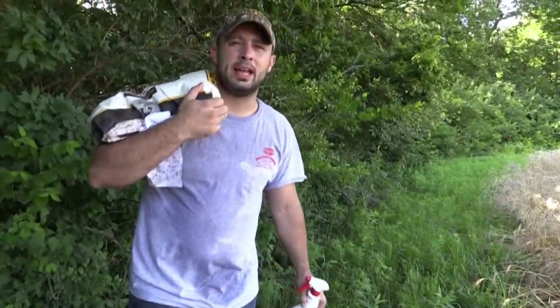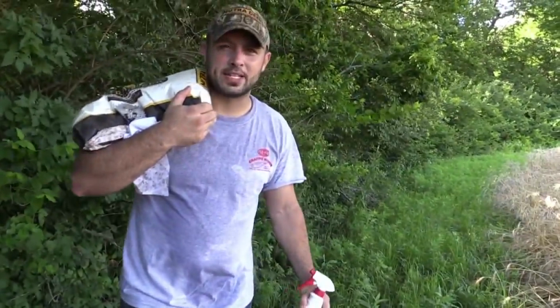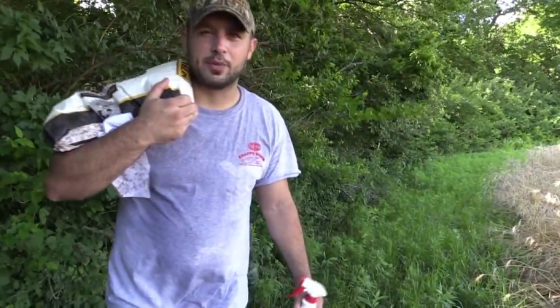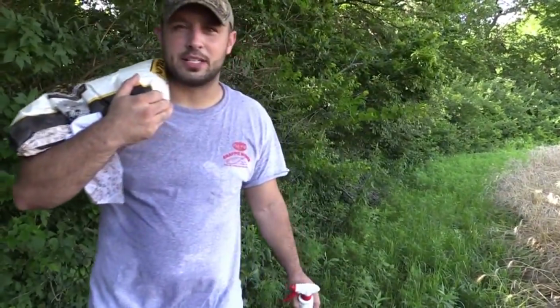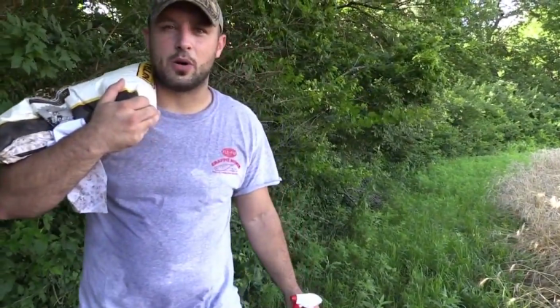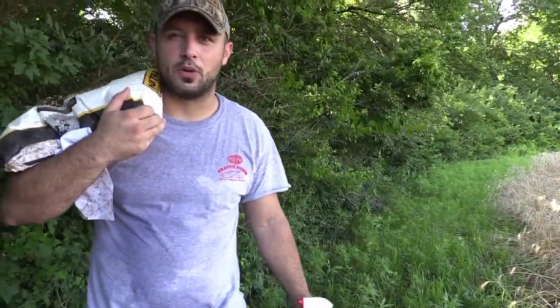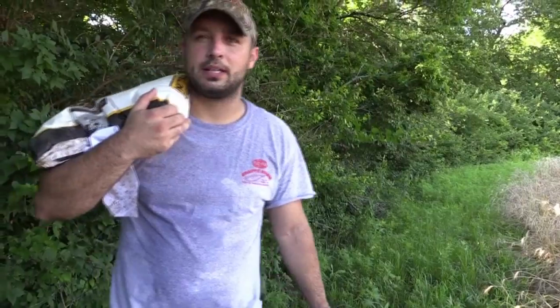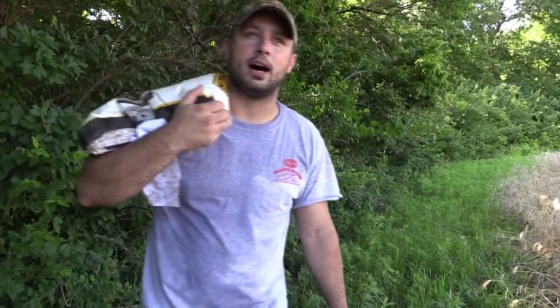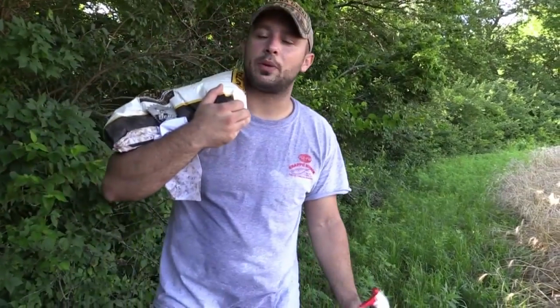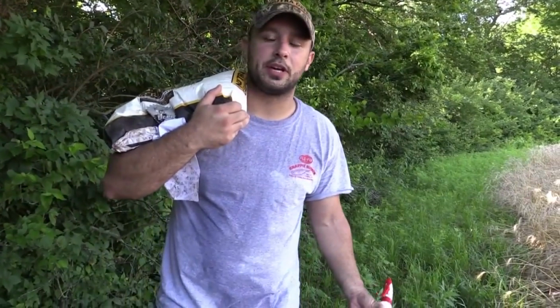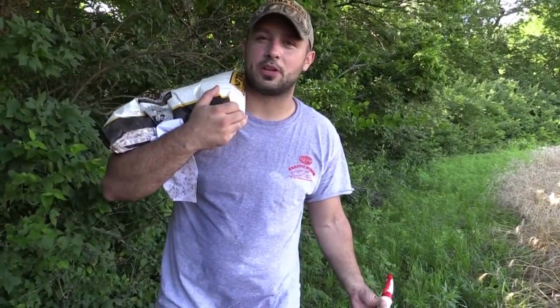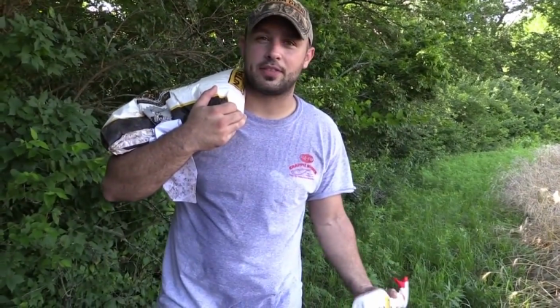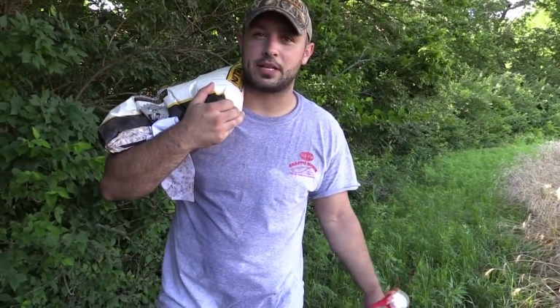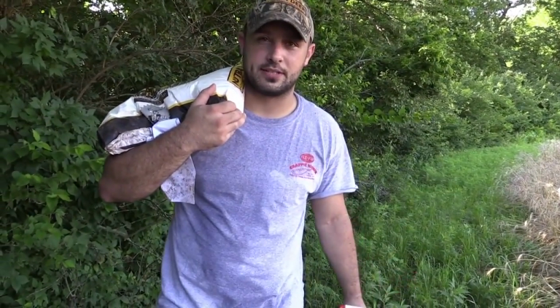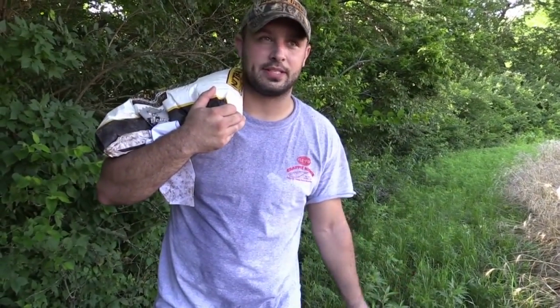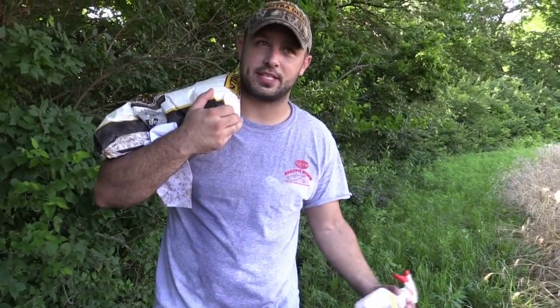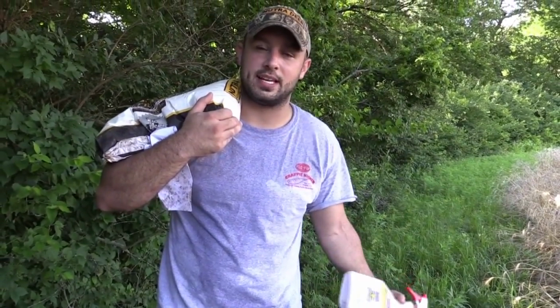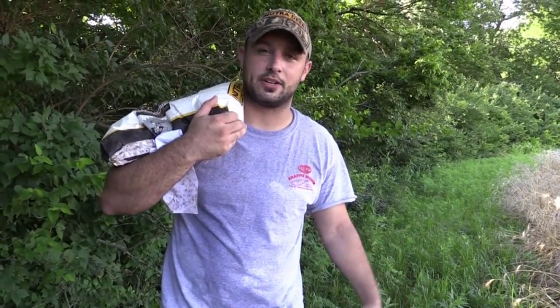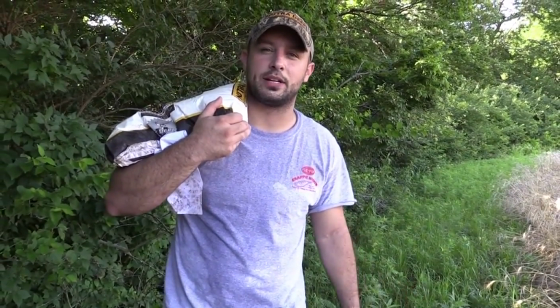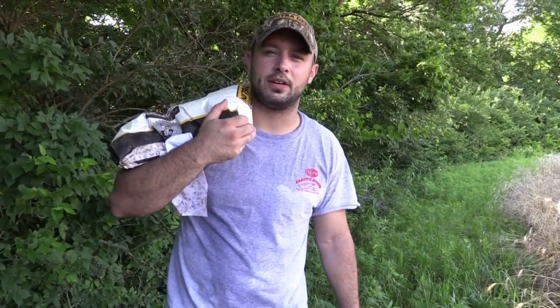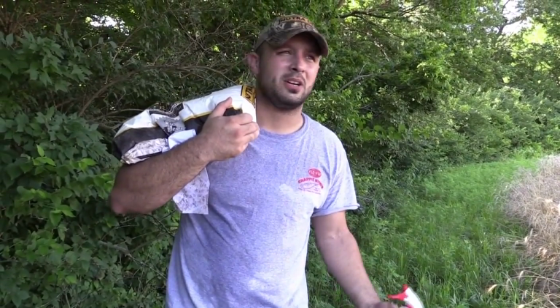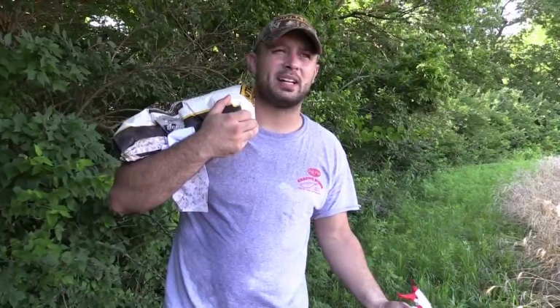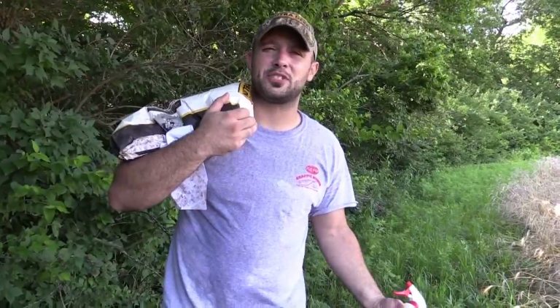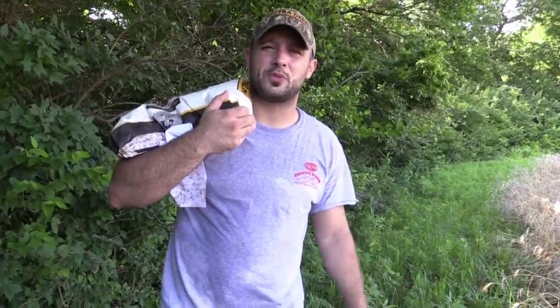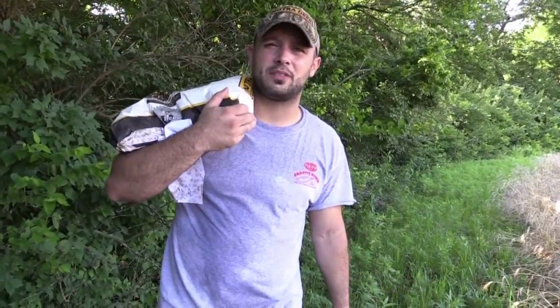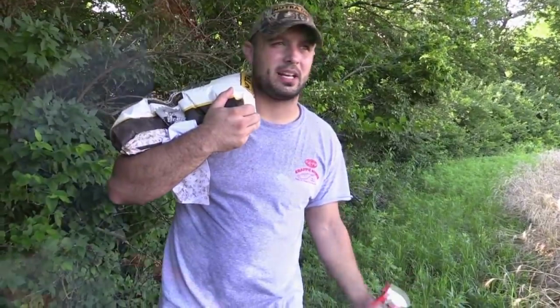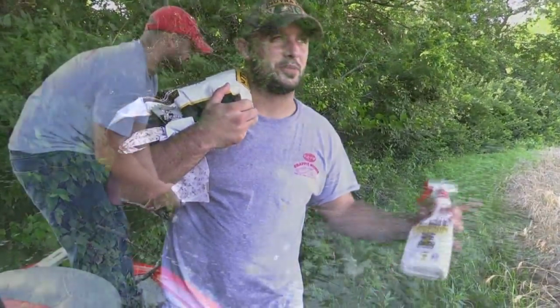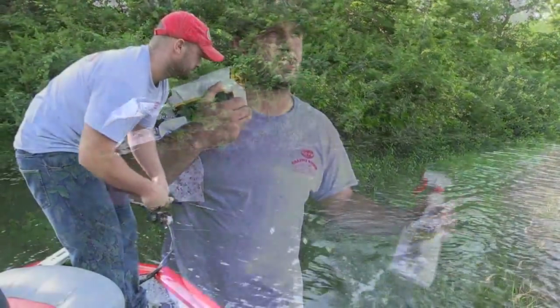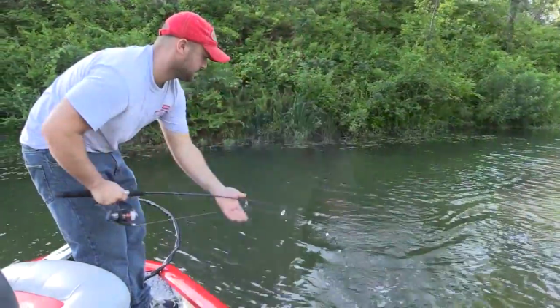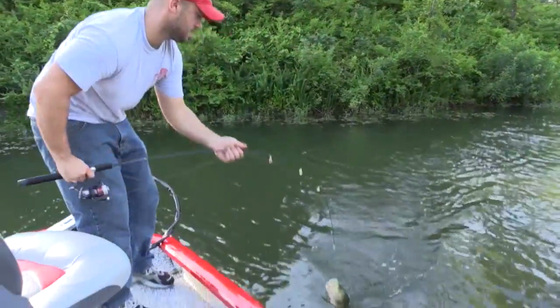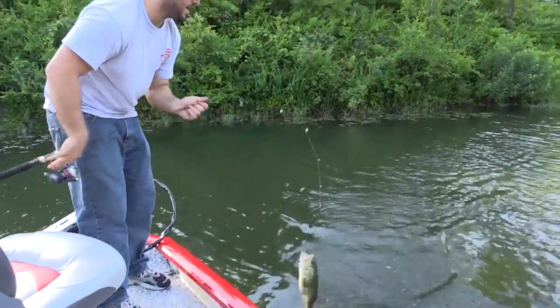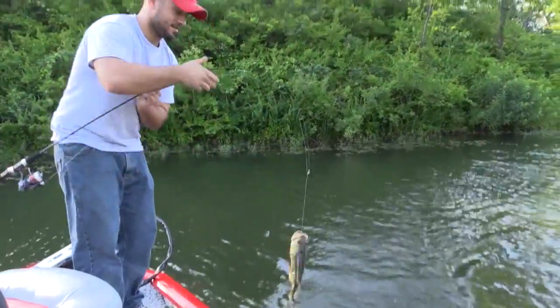Hey guys, Michael Munson here with Bowhunter1. I don't know about you guys, but all I can think about is deer season — they can't get here quick enough. Right now it's June 20th, and we've been out shooting a fishing video here on my hunting property.